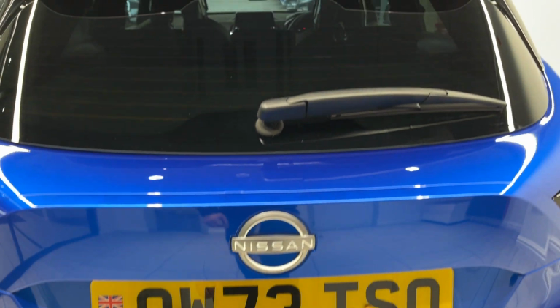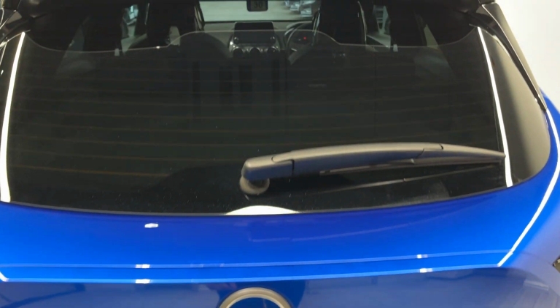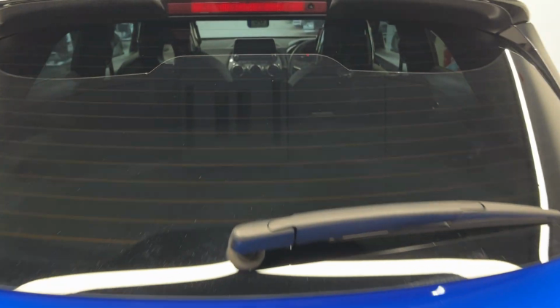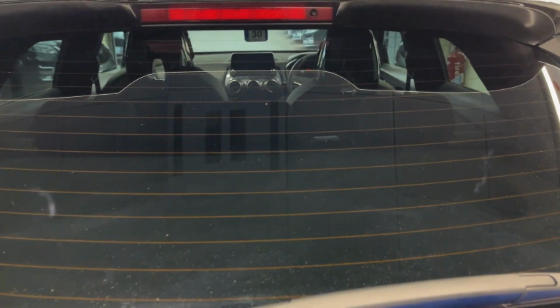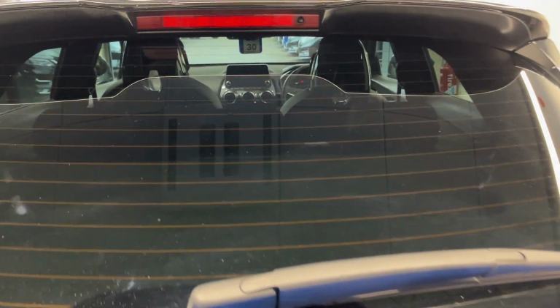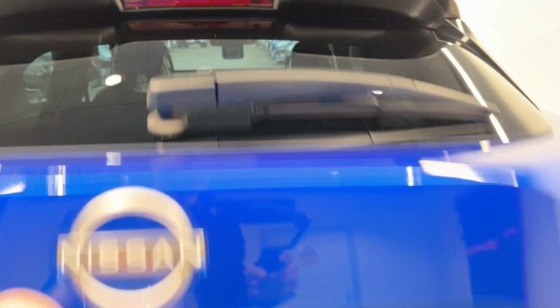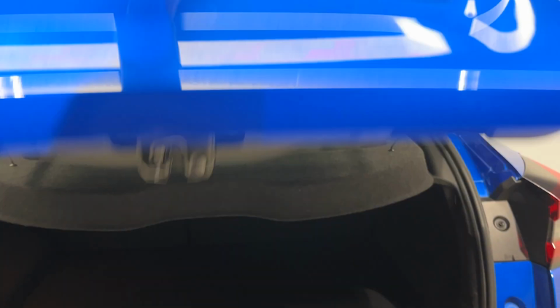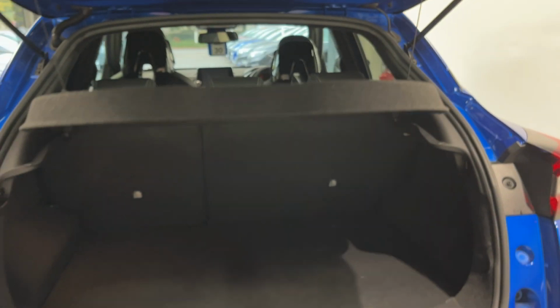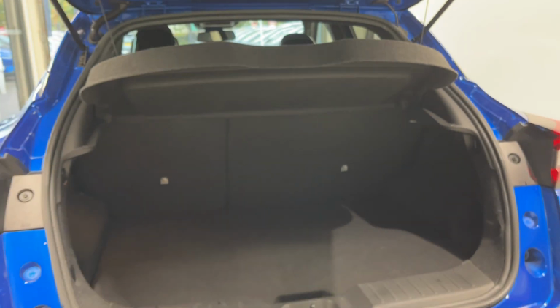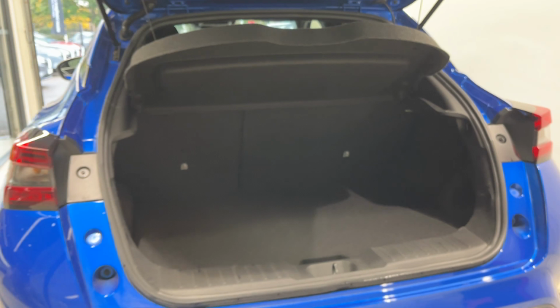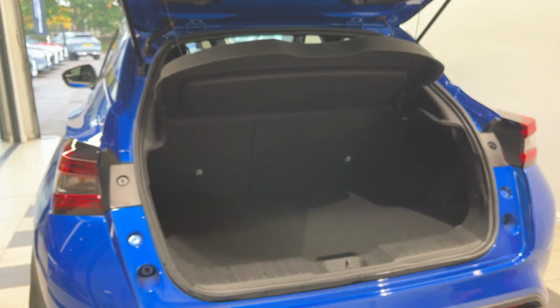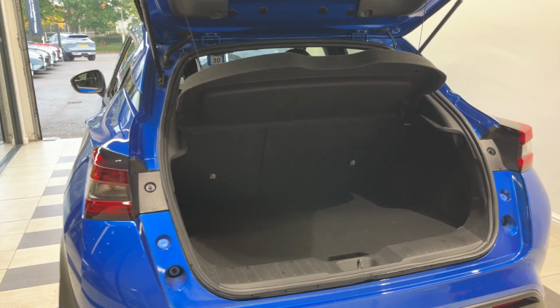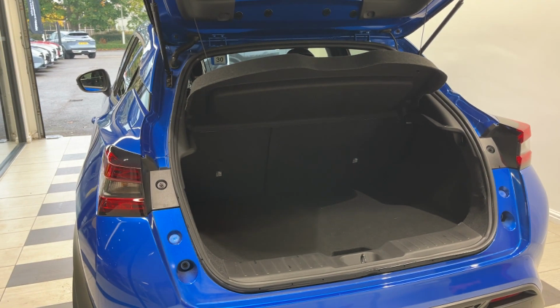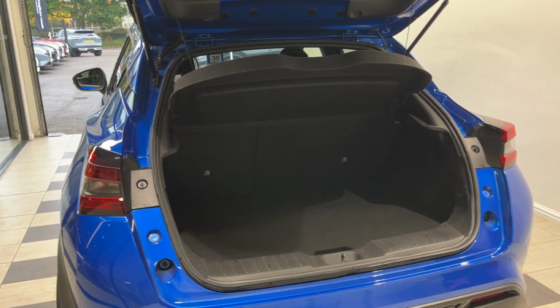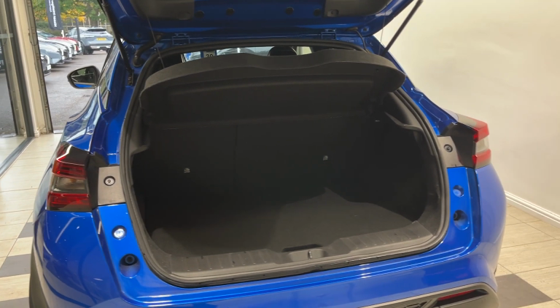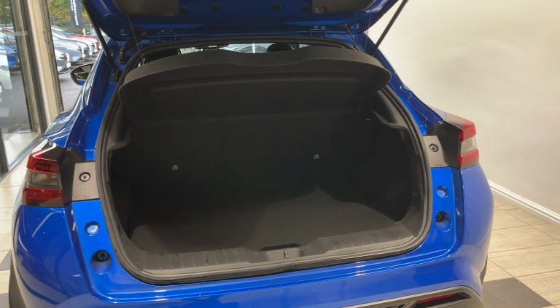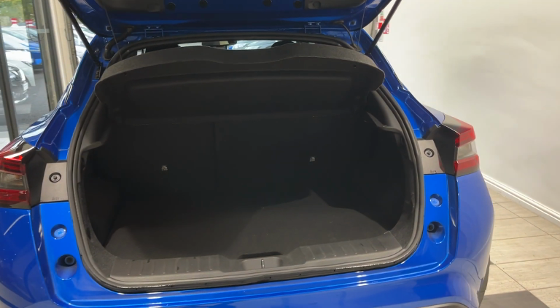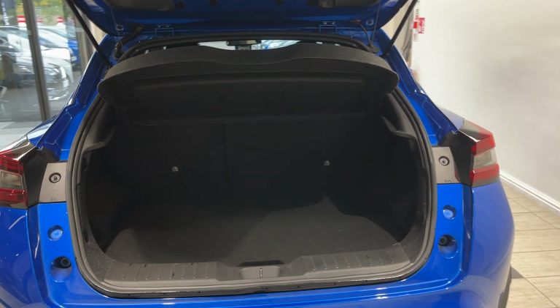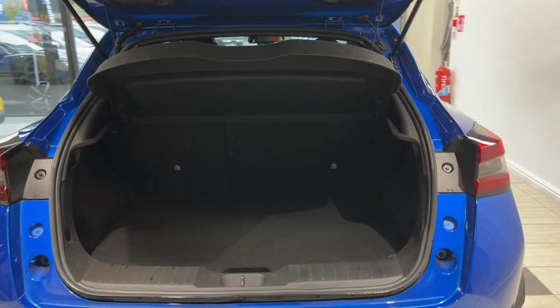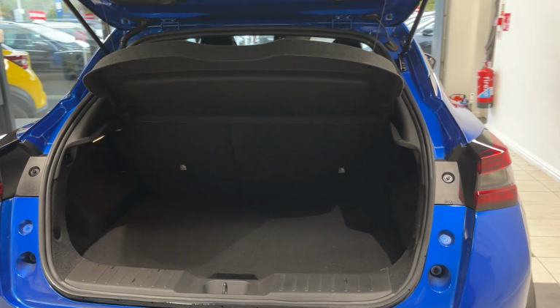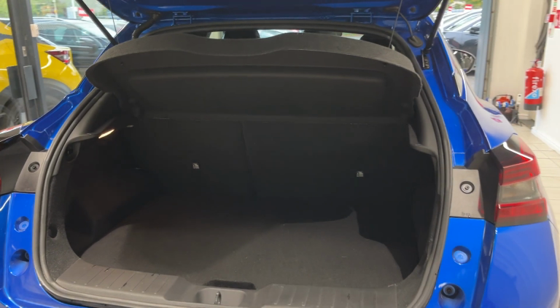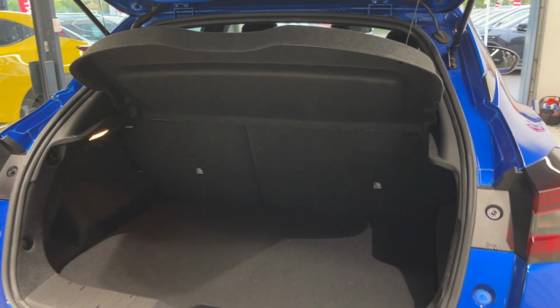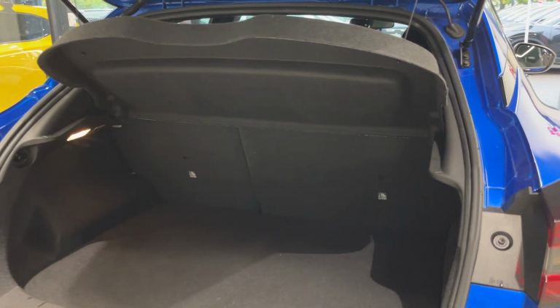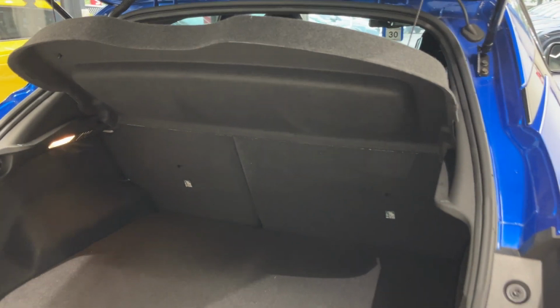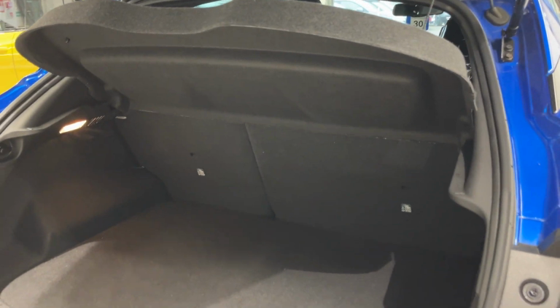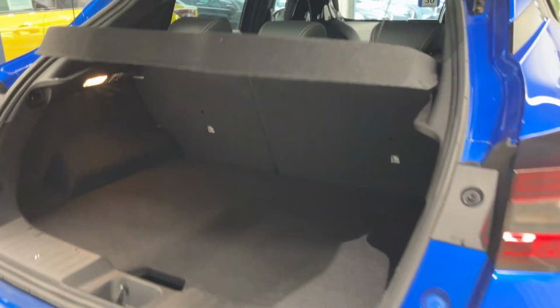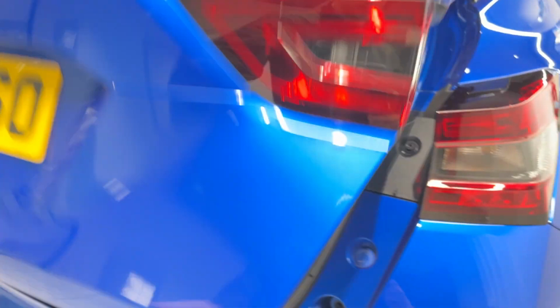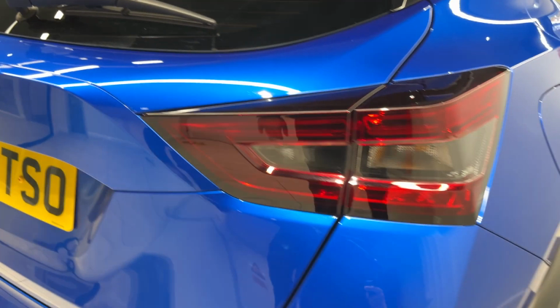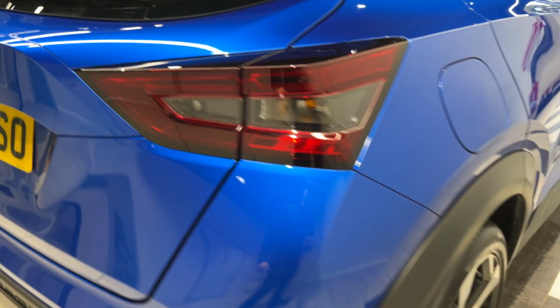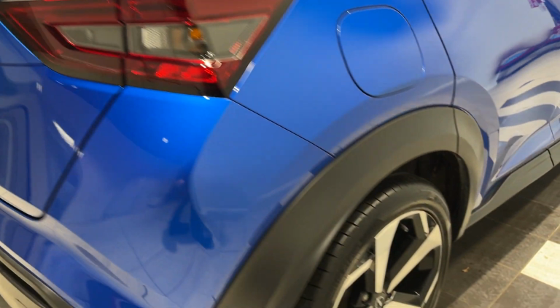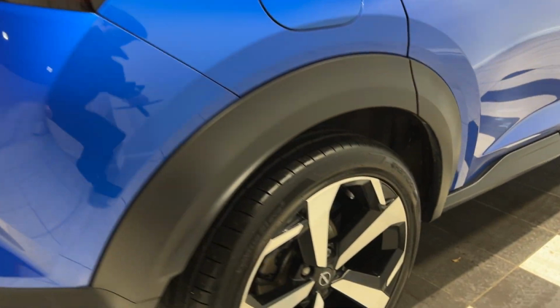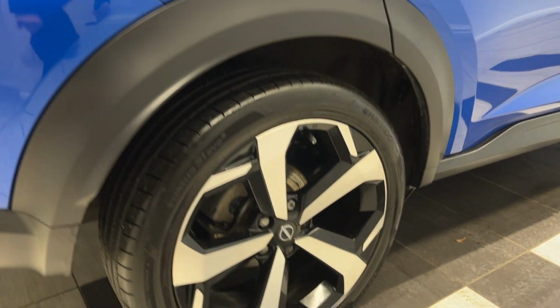Let's take a look inside the boot. Coming down to the driver's side rear wheel.